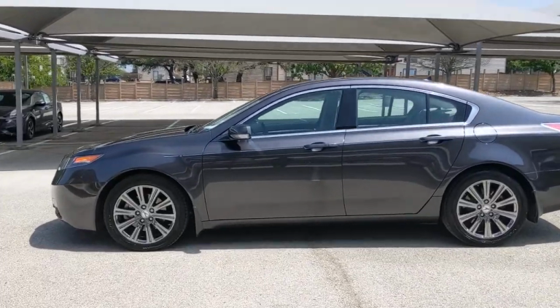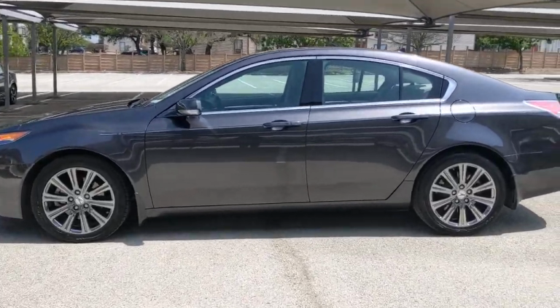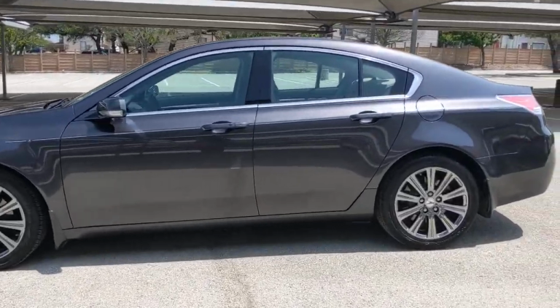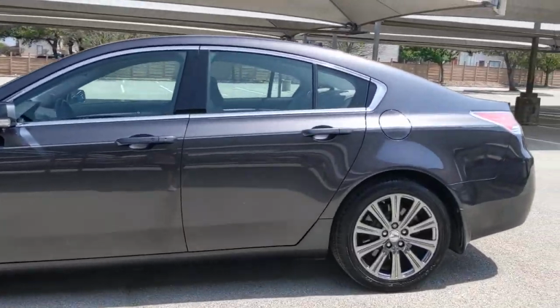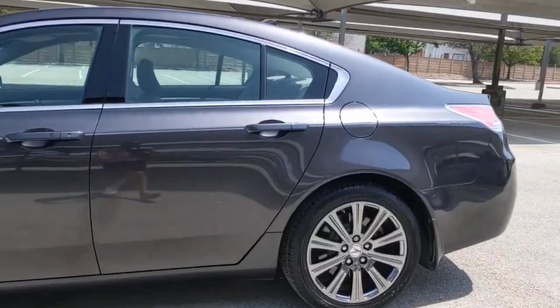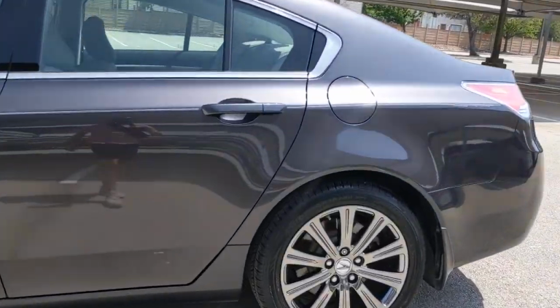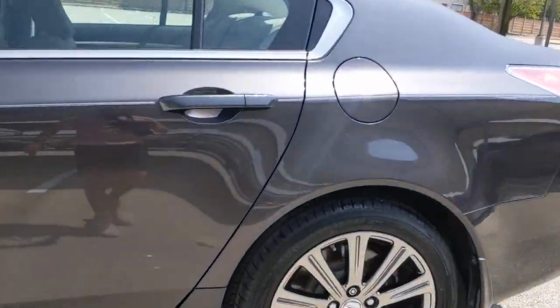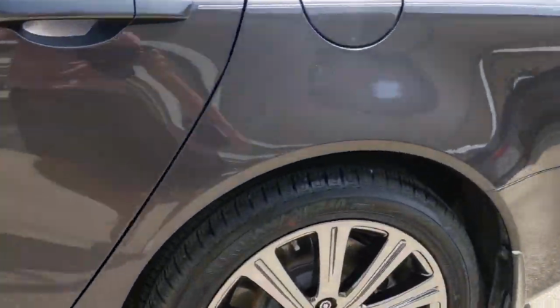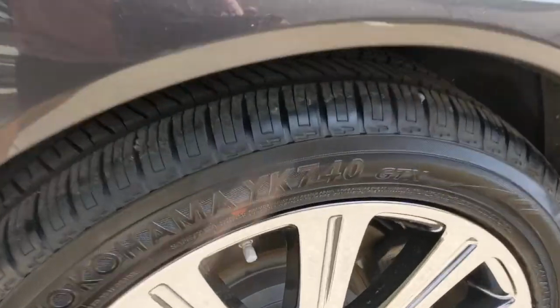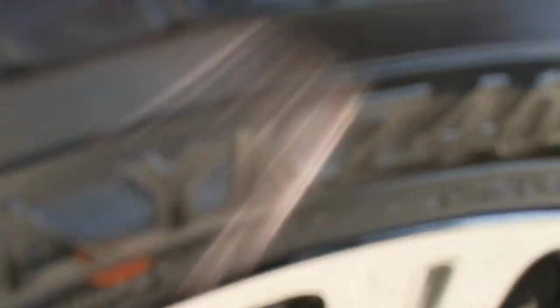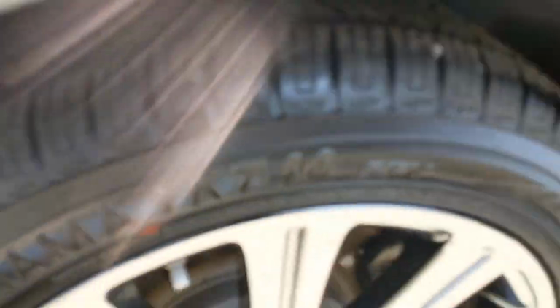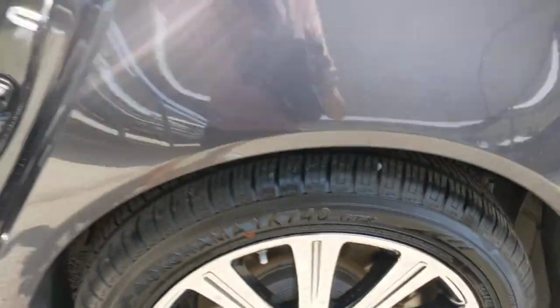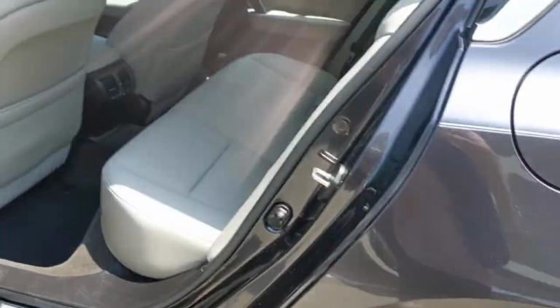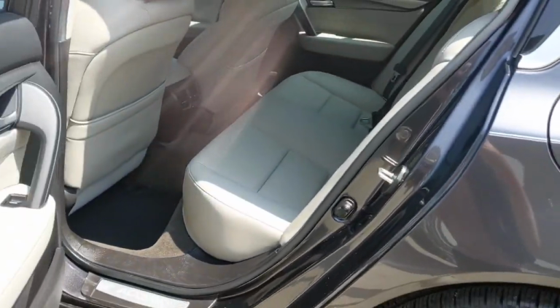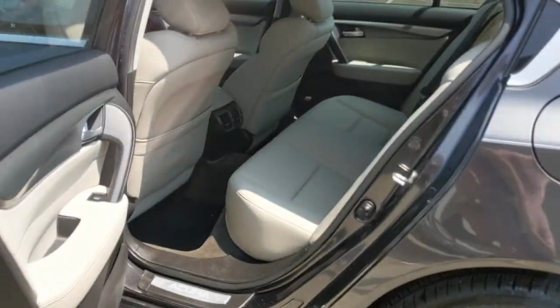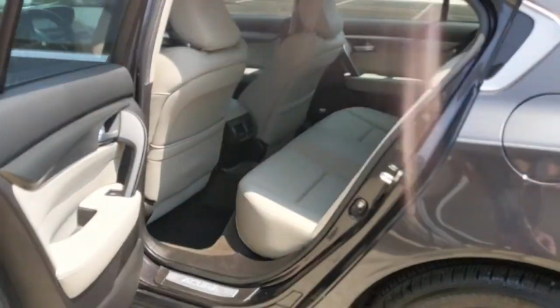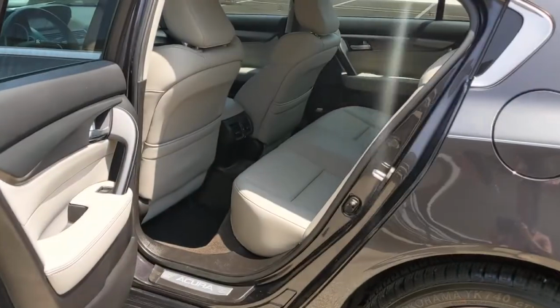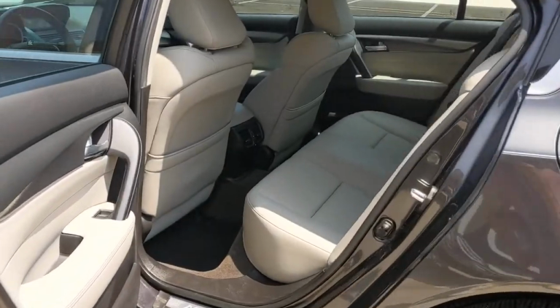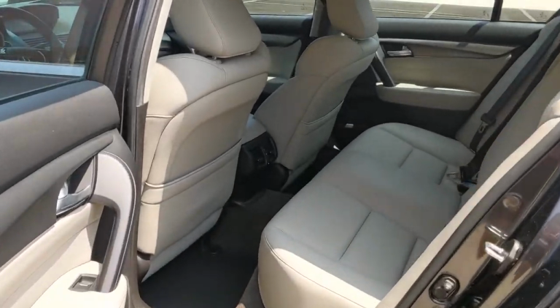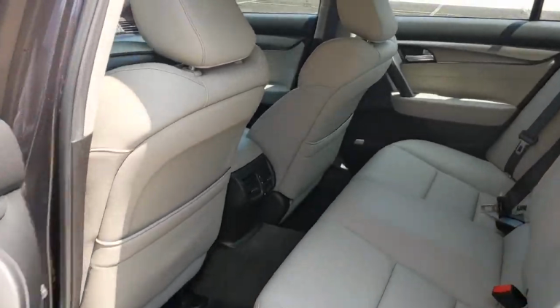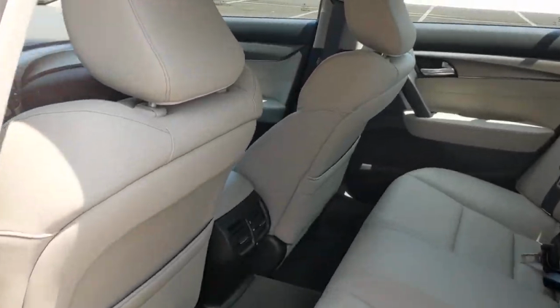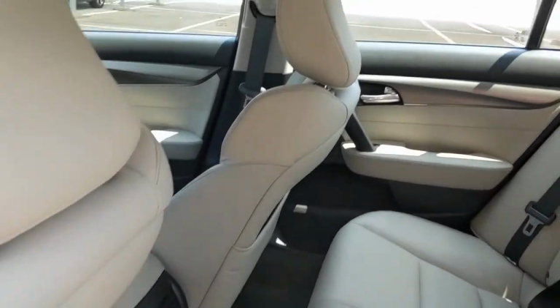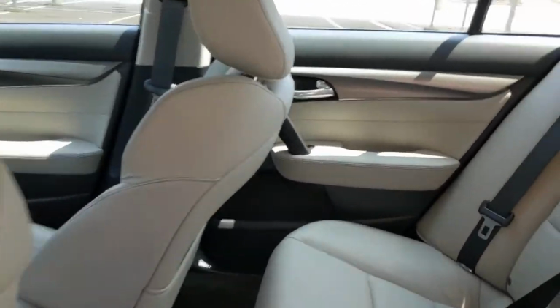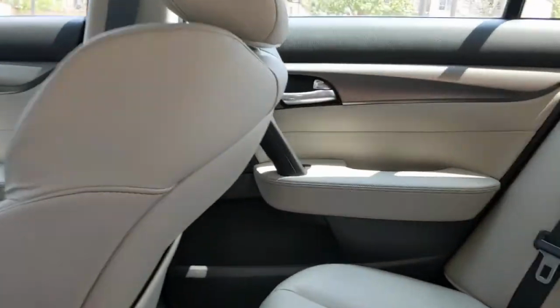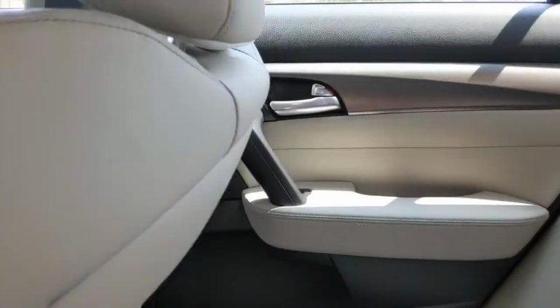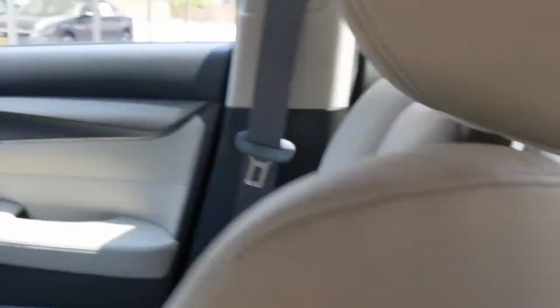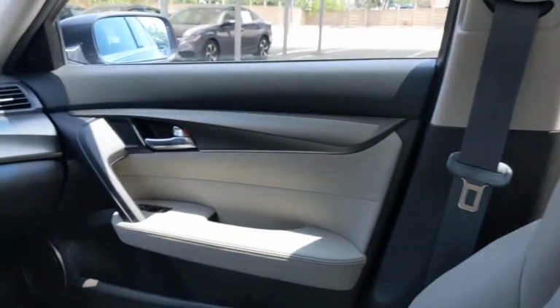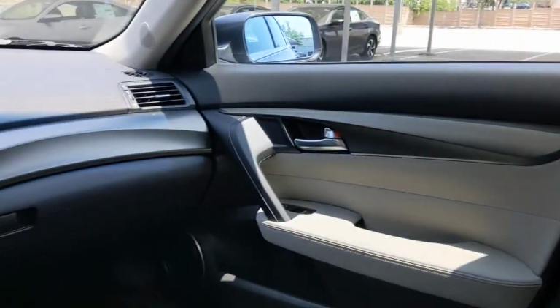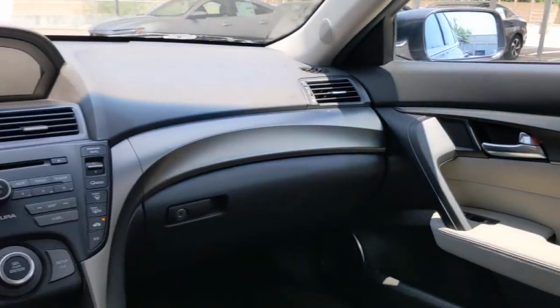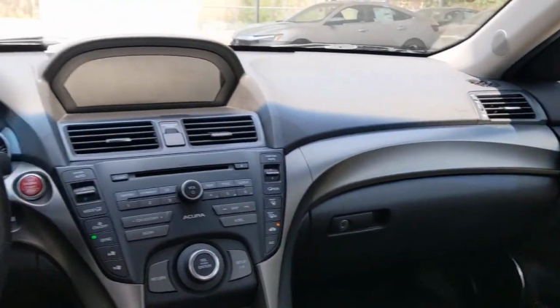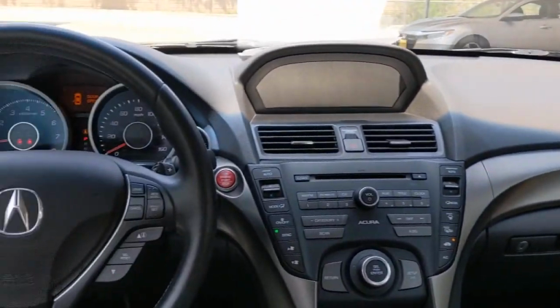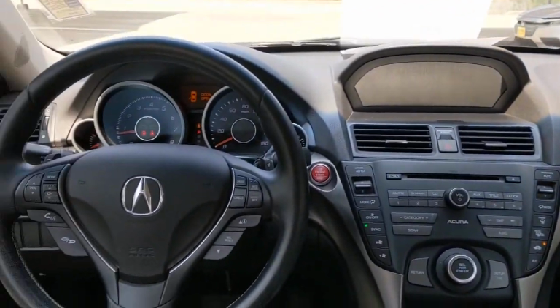Keyless entry, sunroof/moonroof, heated mirrors, fog lamps, satellite radio, keyless start, power passenger seat, steering wheel audio controls, power driver seat, heated front seats.